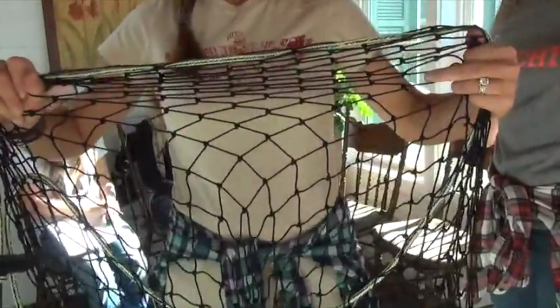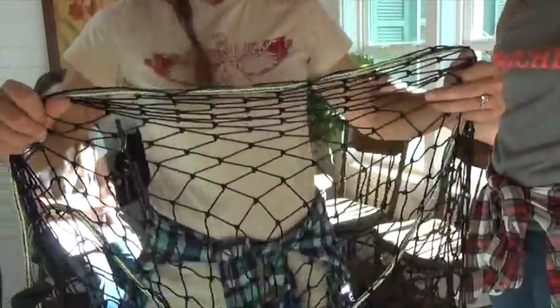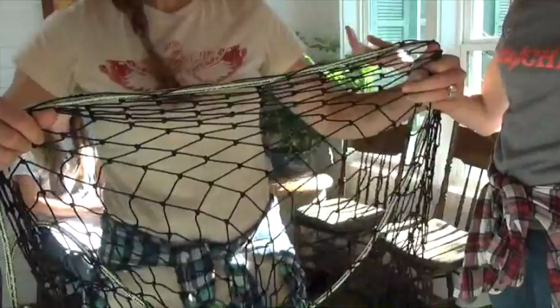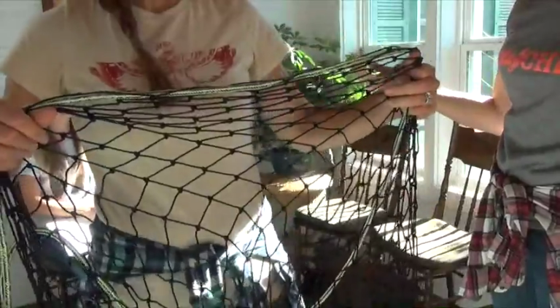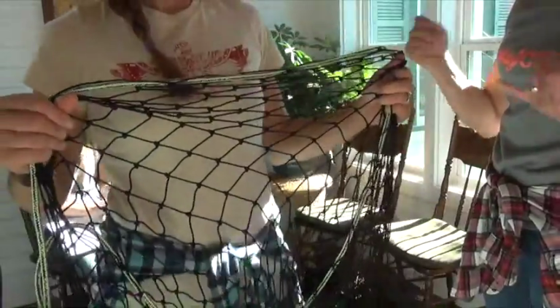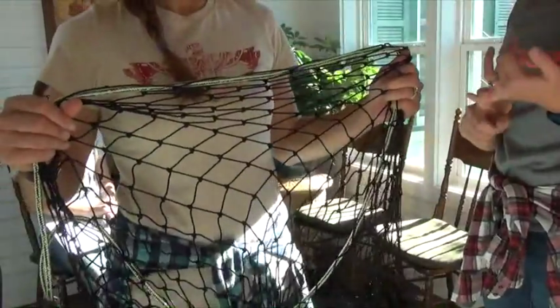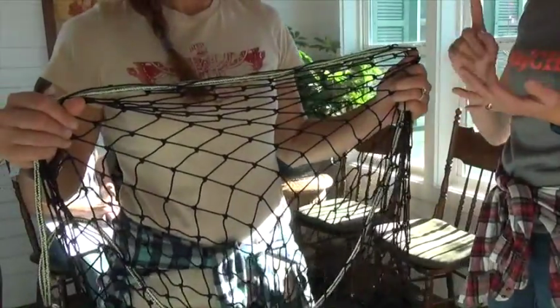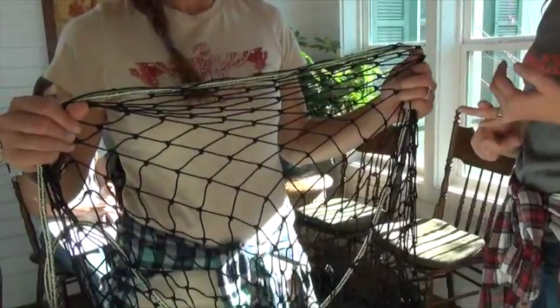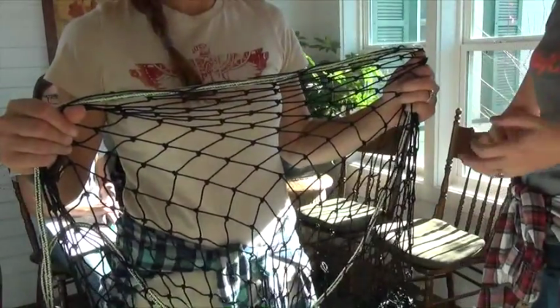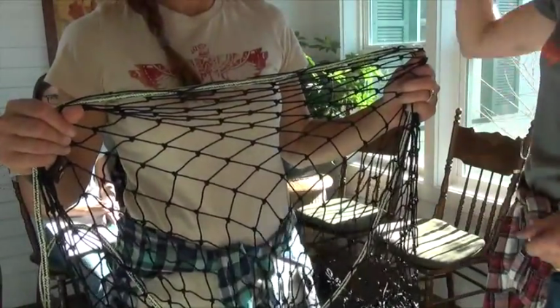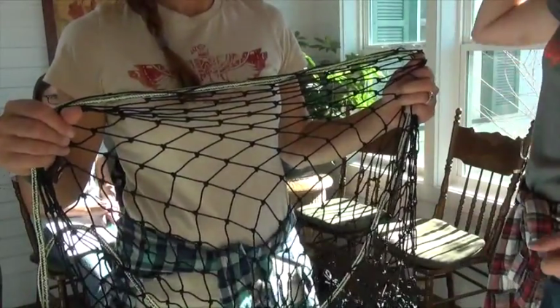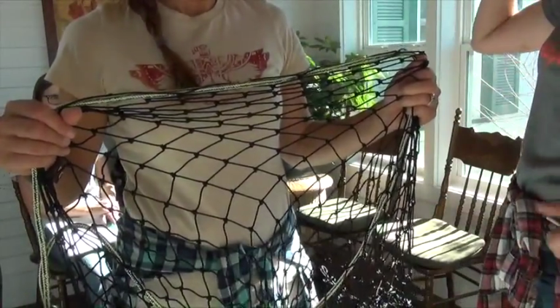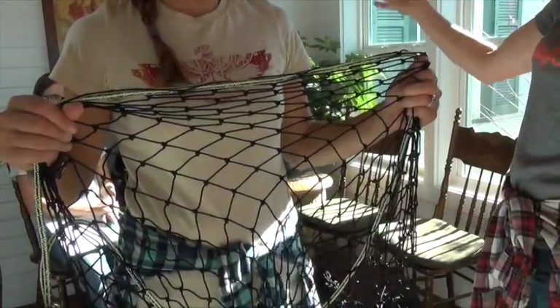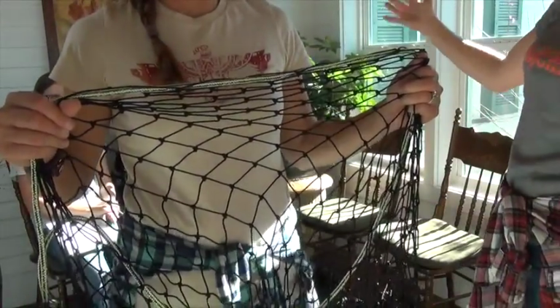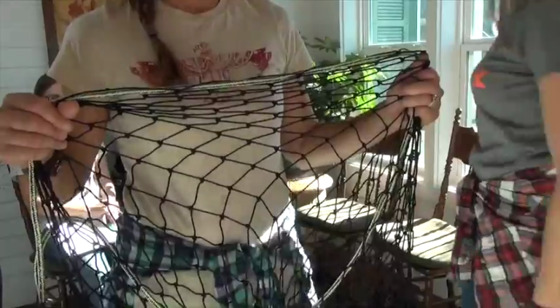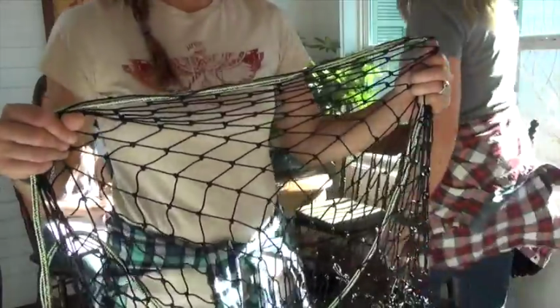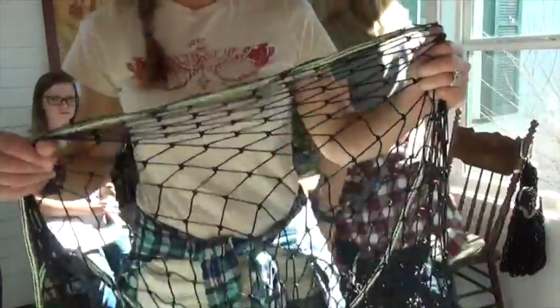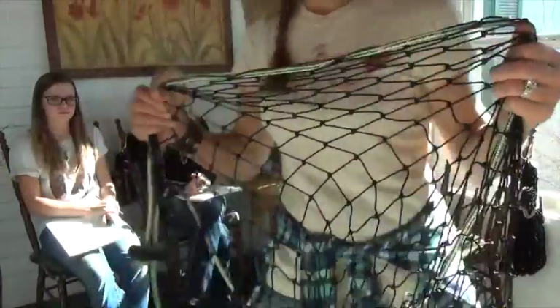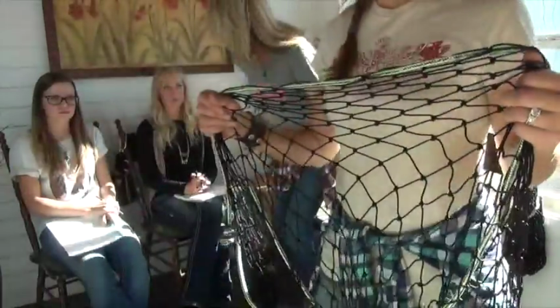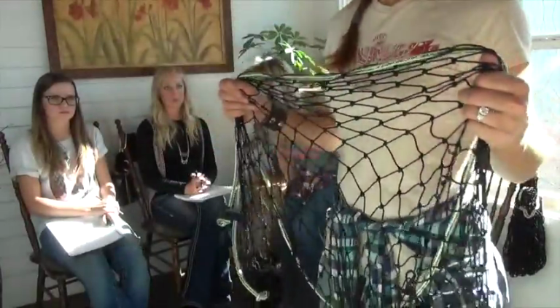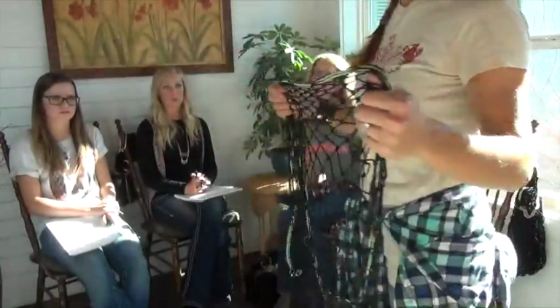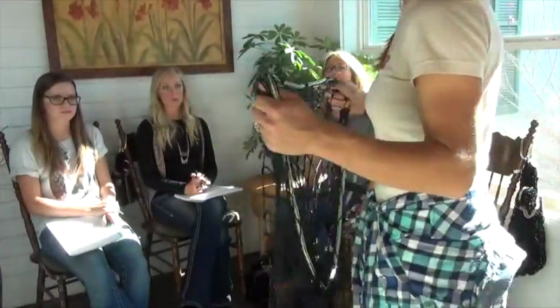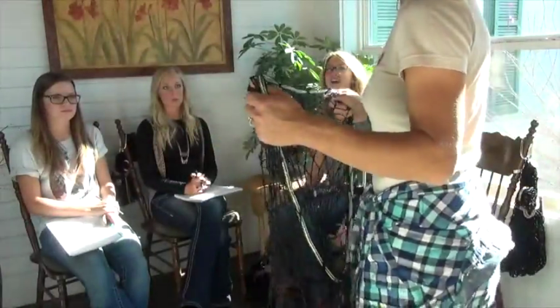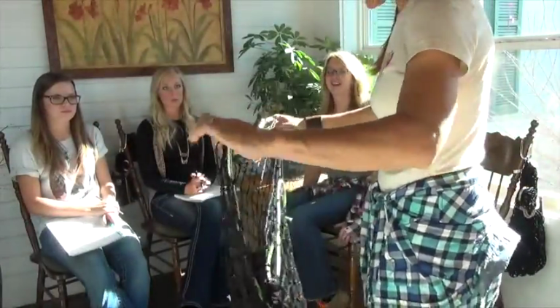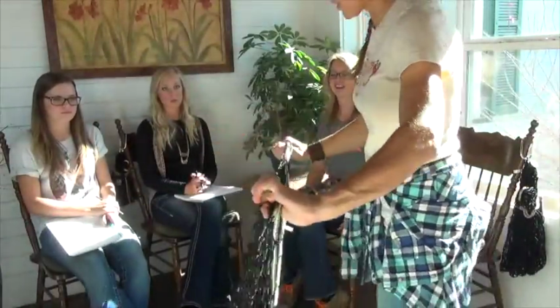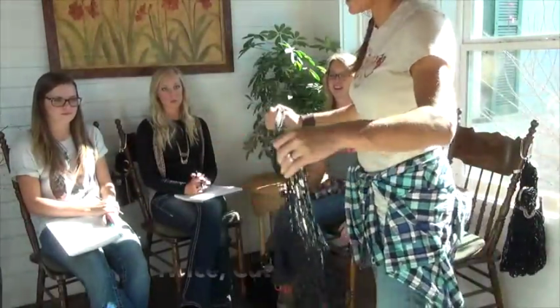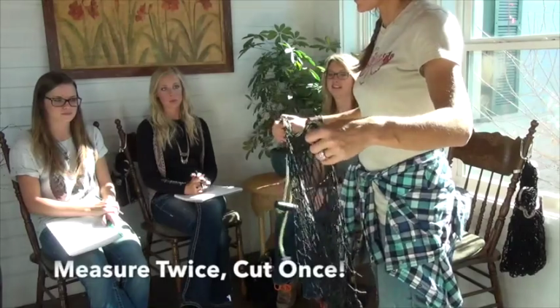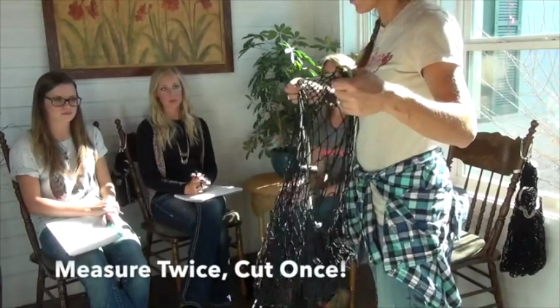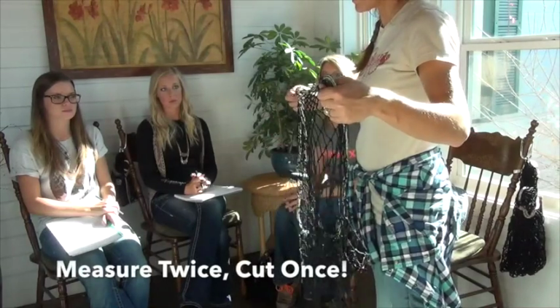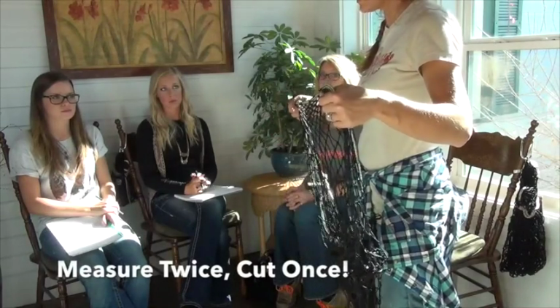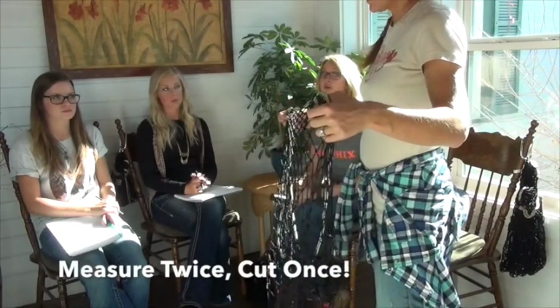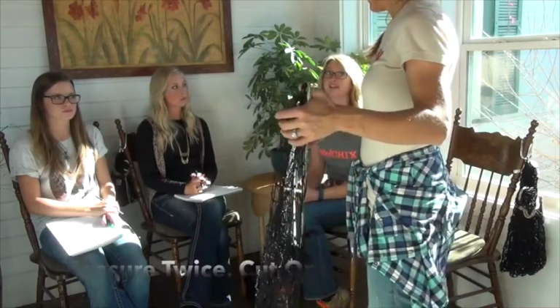Another hint: if you really wanted to, you could take a wax pen or paint pen and mark where you want it when you have it stretched out. But just don't assume that what you measured when you had it on the ground is the same as when you go to cut it, because you will go net crazy.